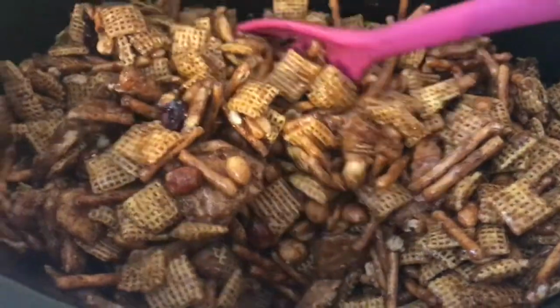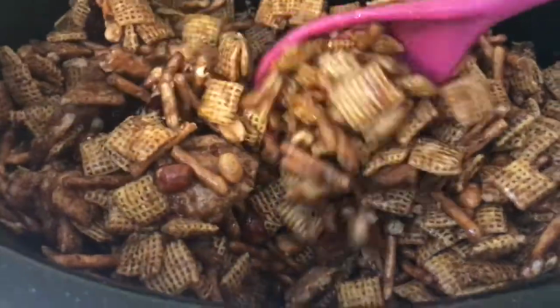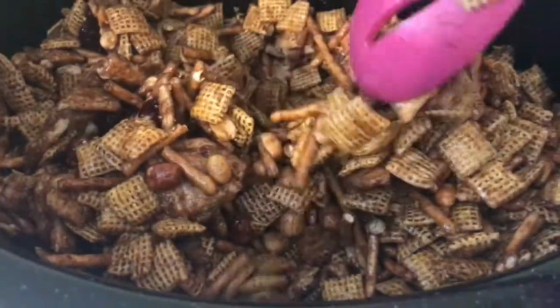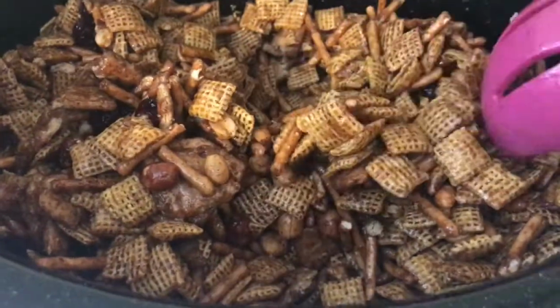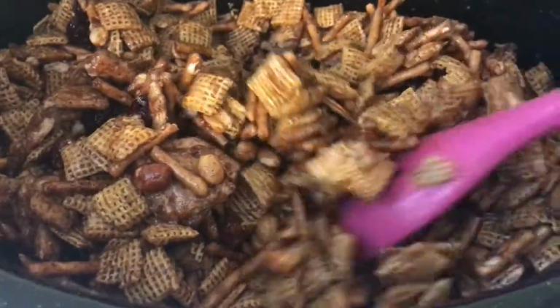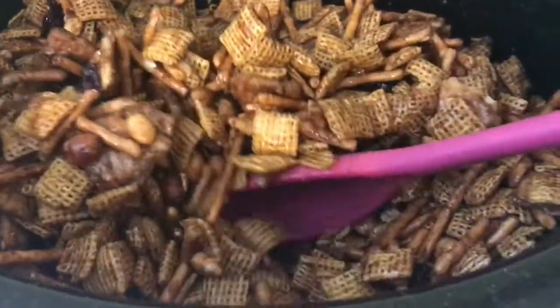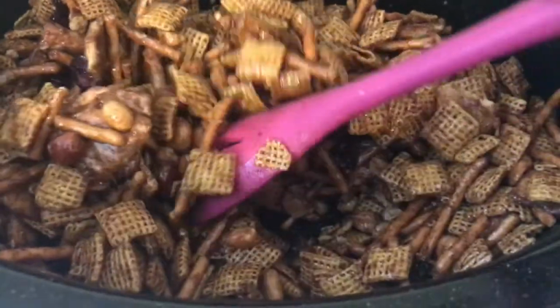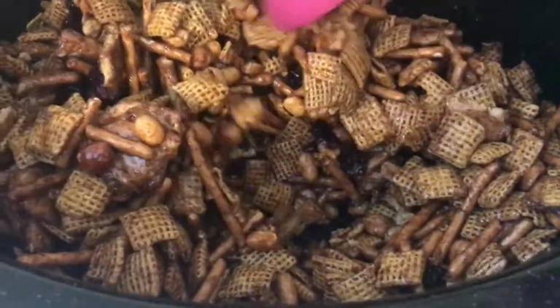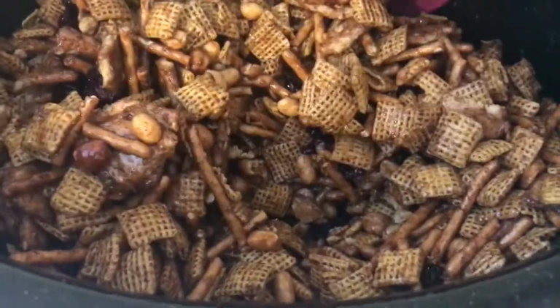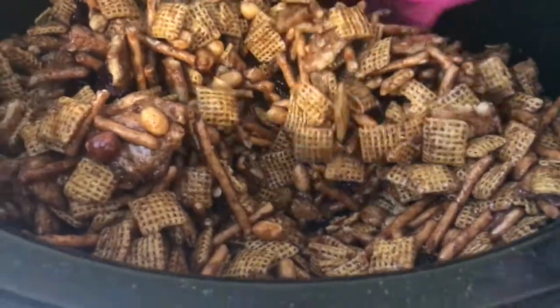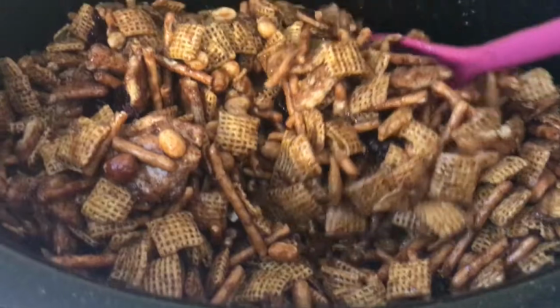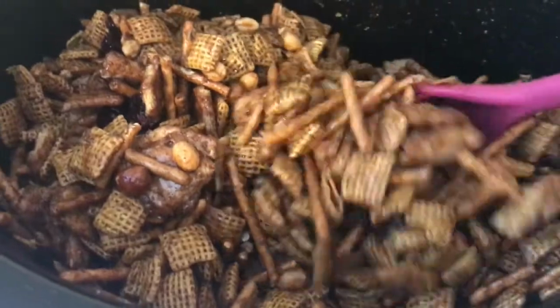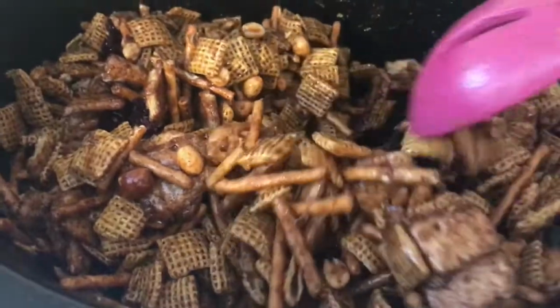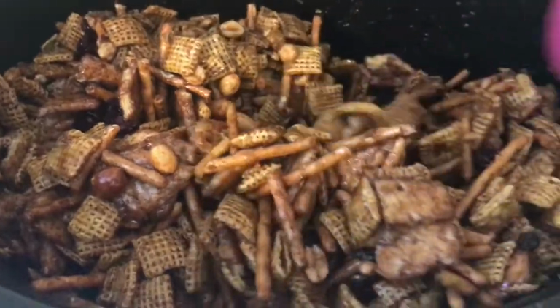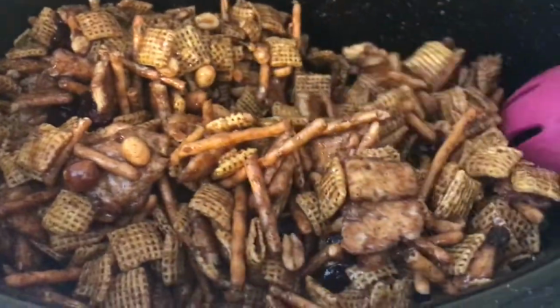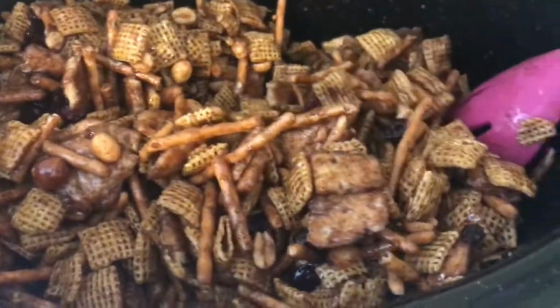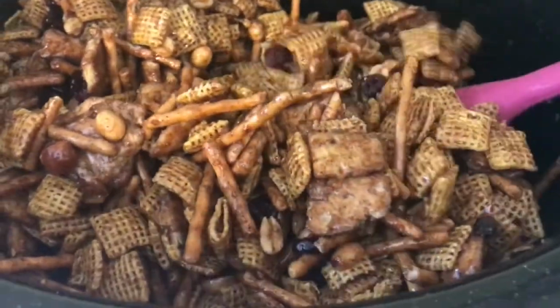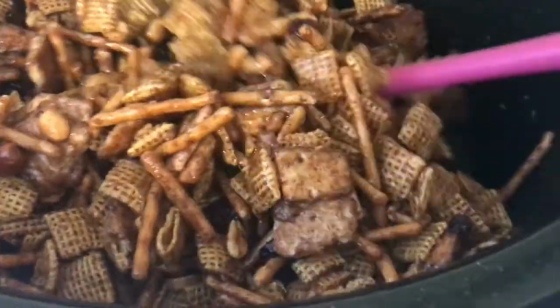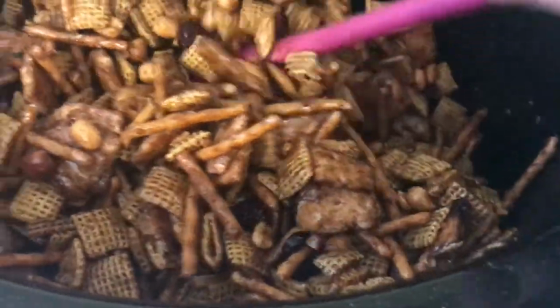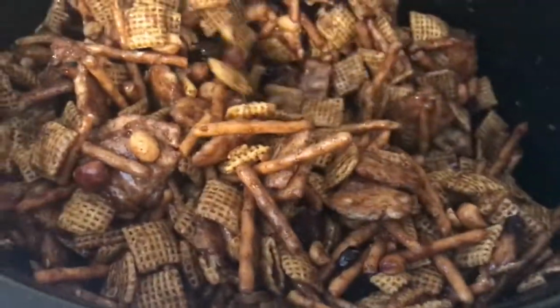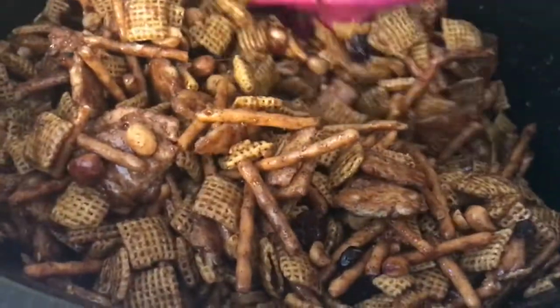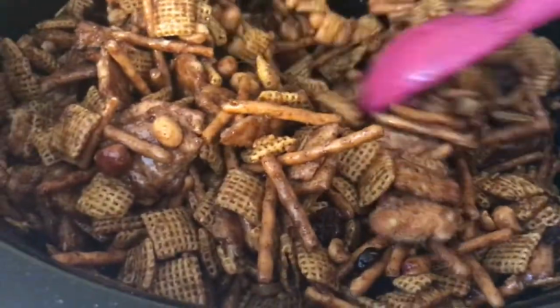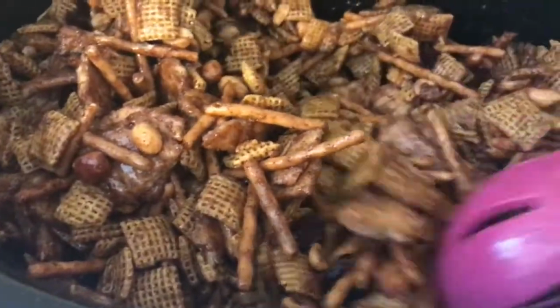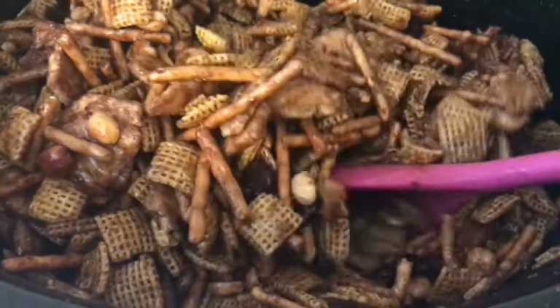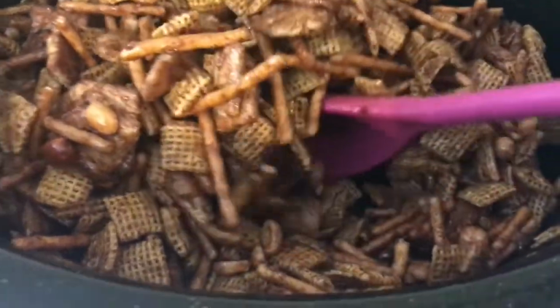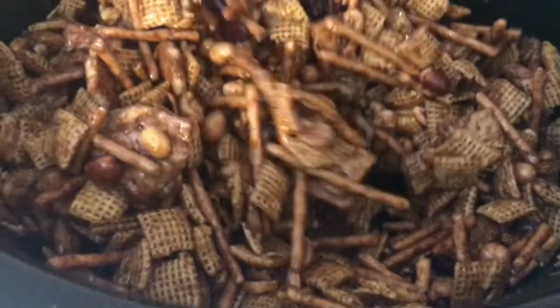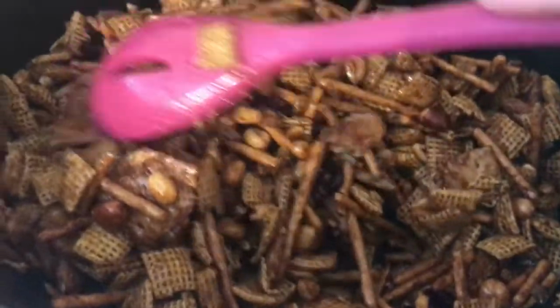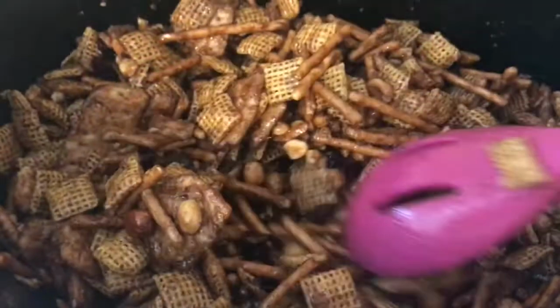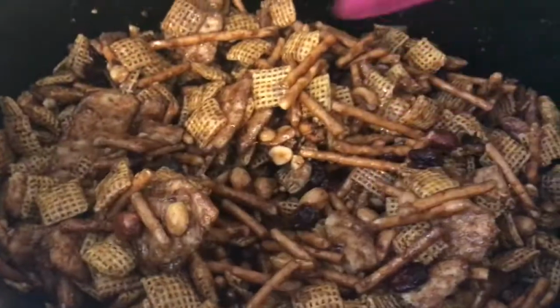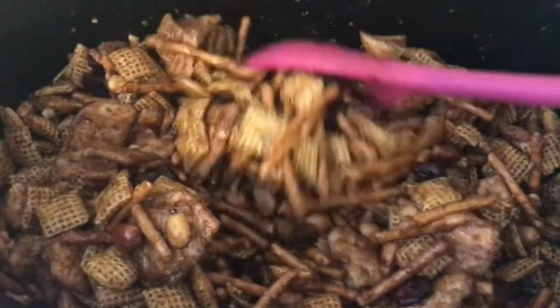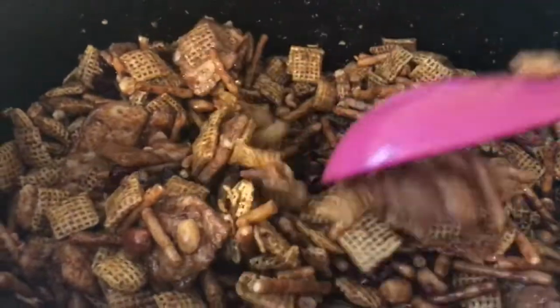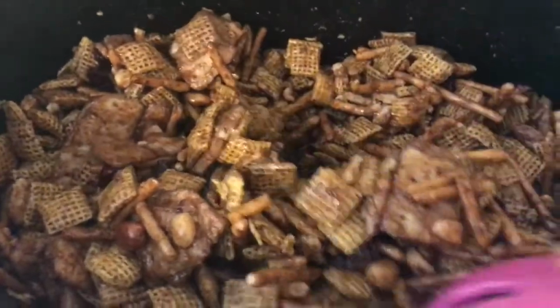I don't really know exactly when it's done, so I'm just gonna let it go for two hours like the recipe said. Then we're gonna let it dry out on a baking sheet, so I'll see you guys in about an hour.